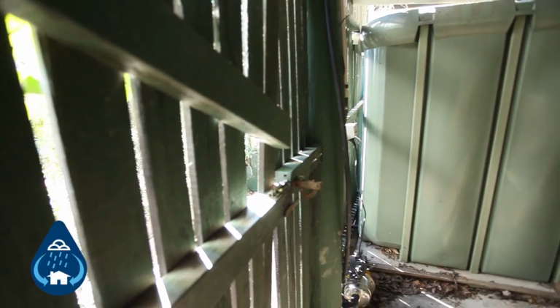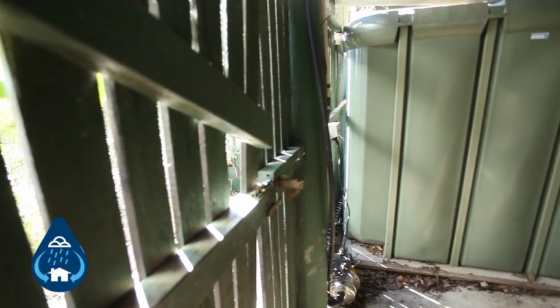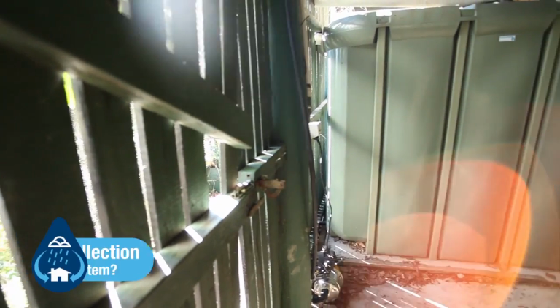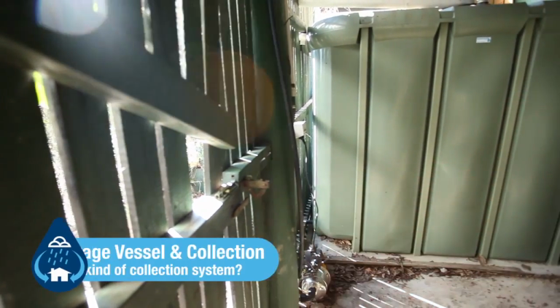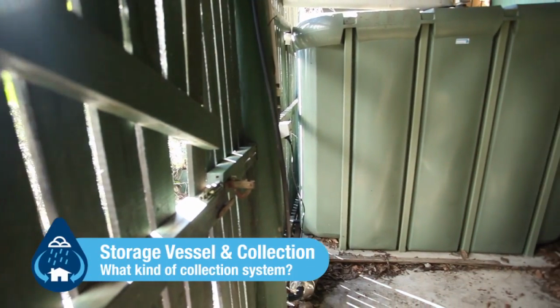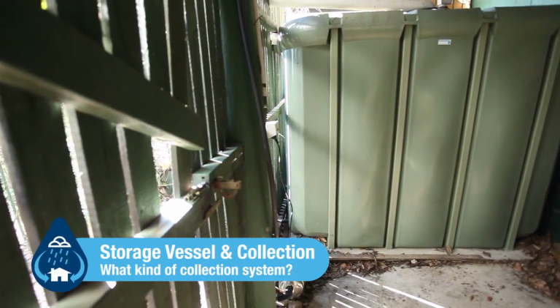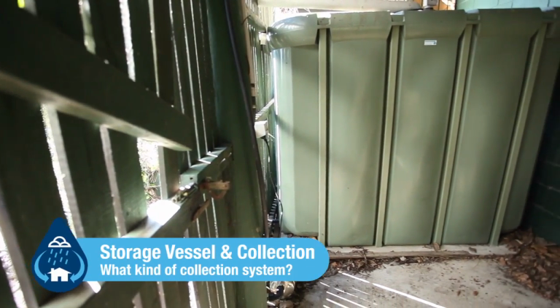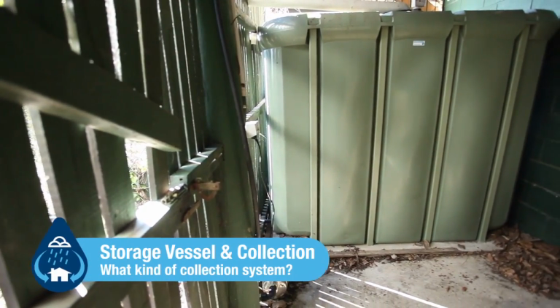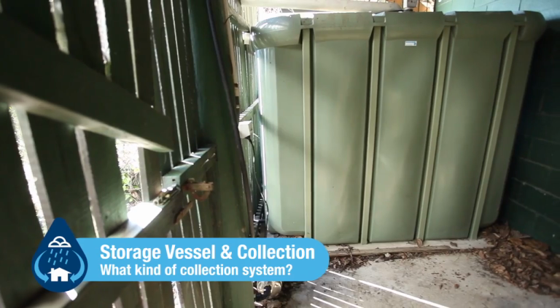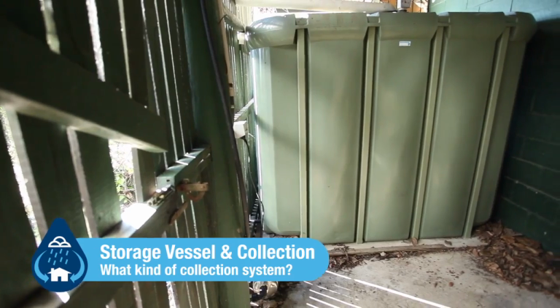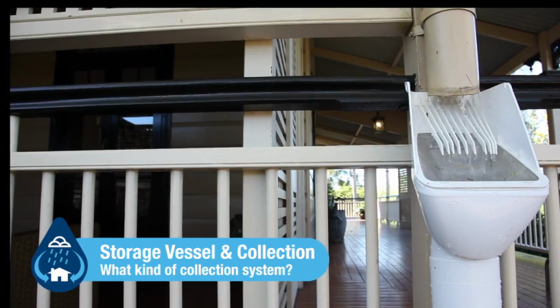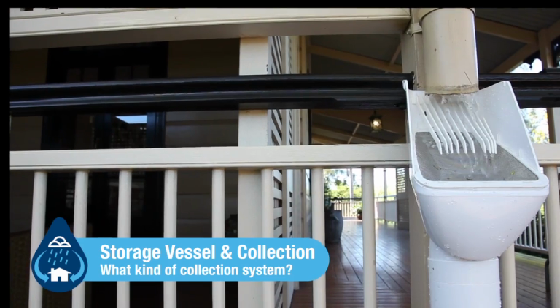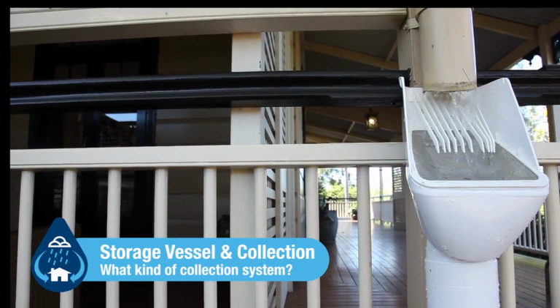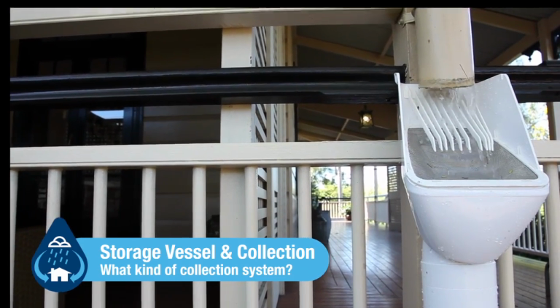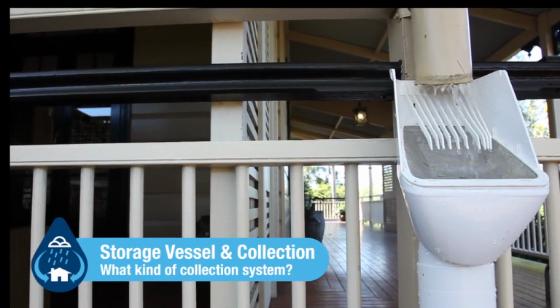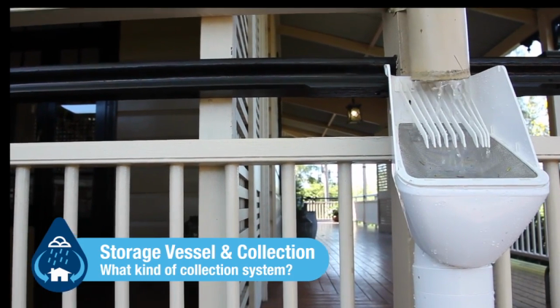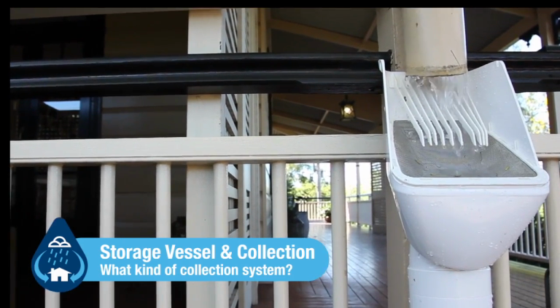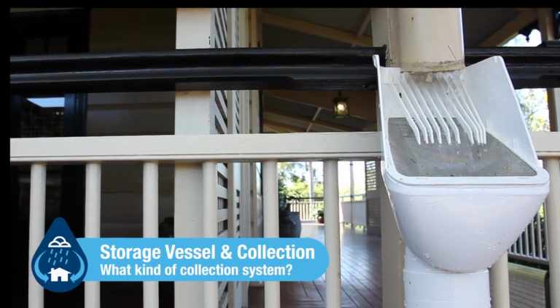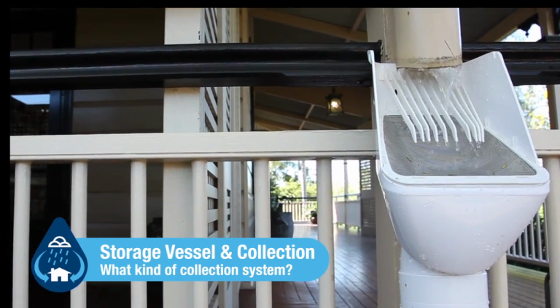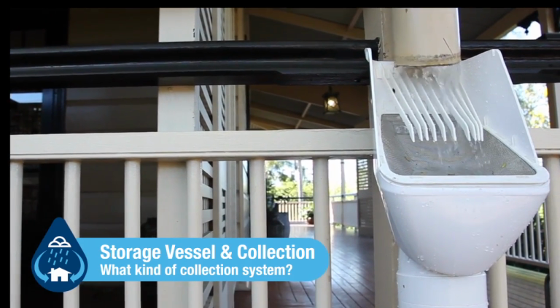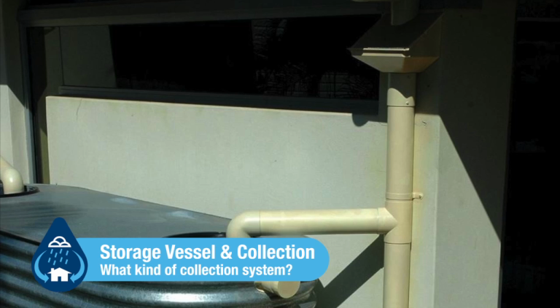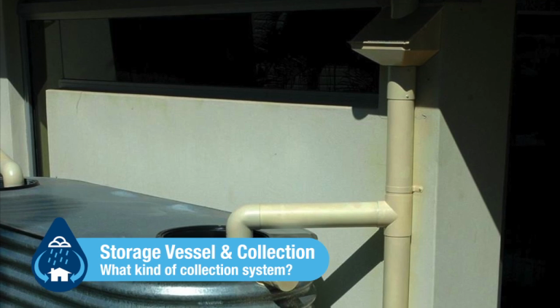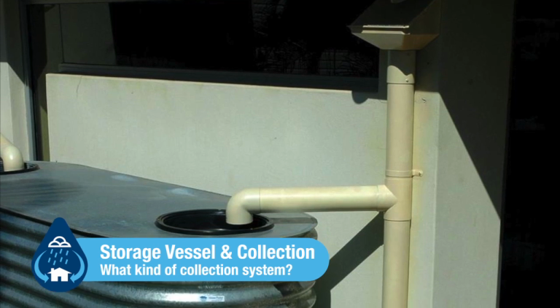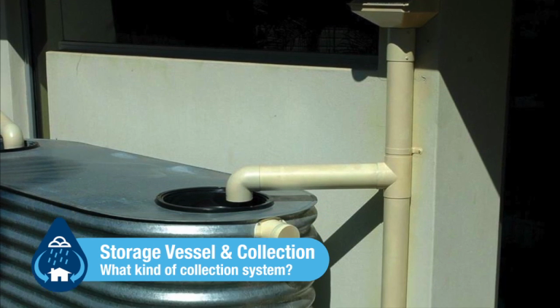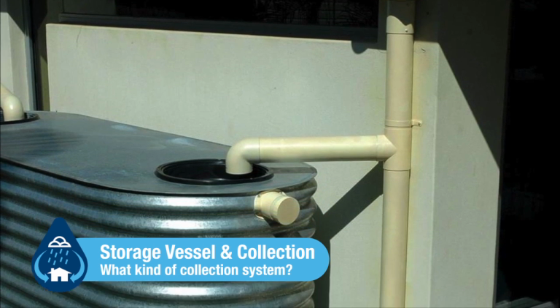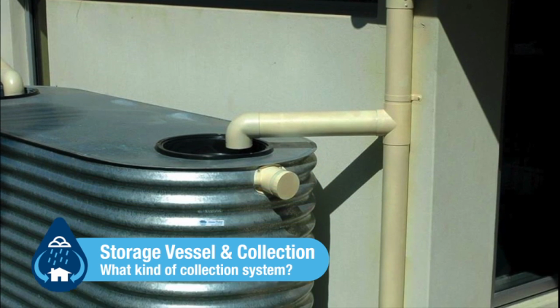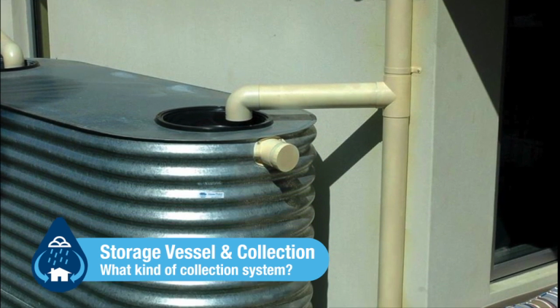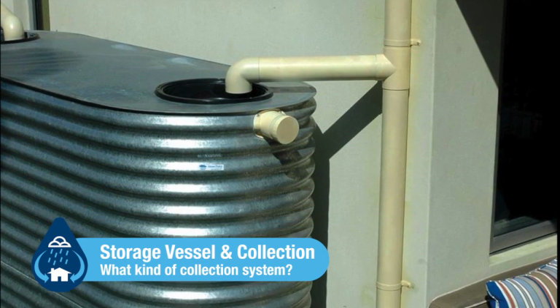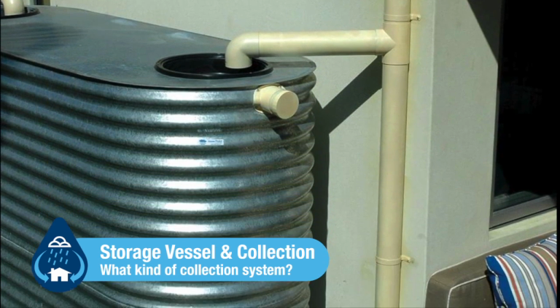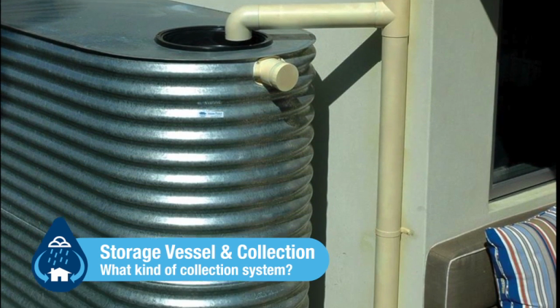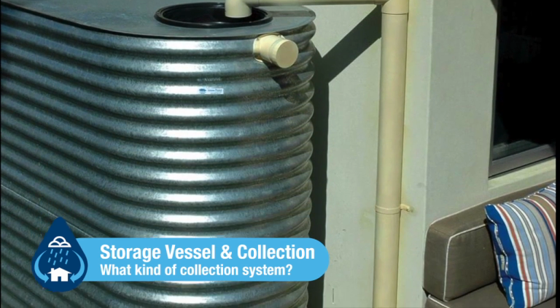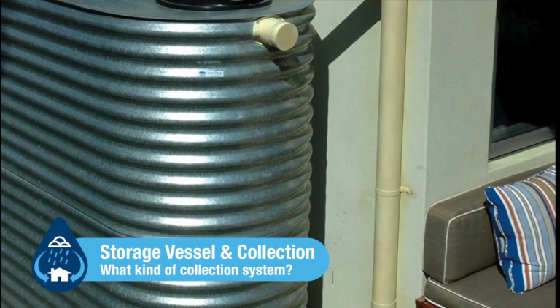Storage vessel and collection. Working out what type of rainwater collection system to install — there are many options available. However, it will depend on whether you intend on using rainwater straight away or harvesting for storage.